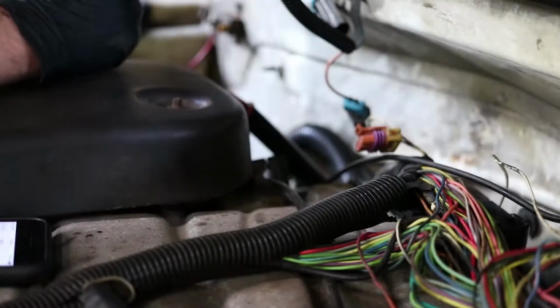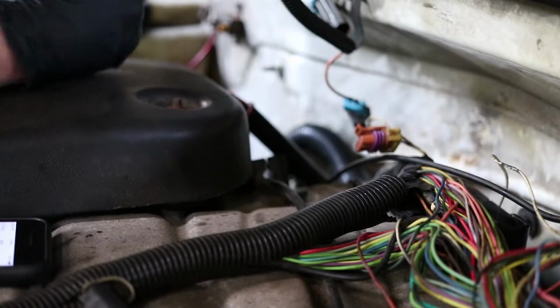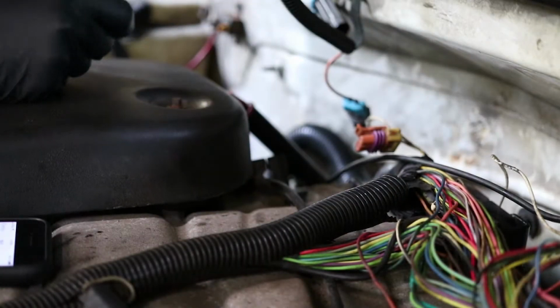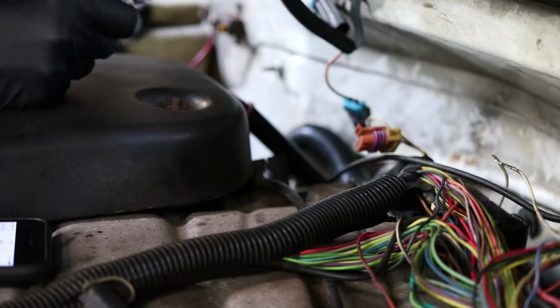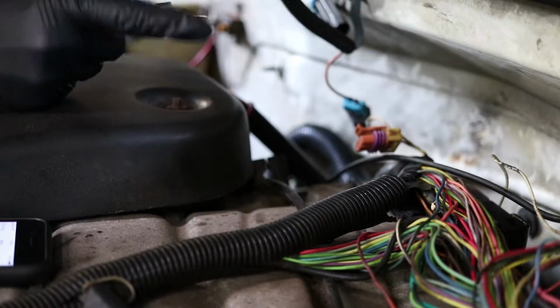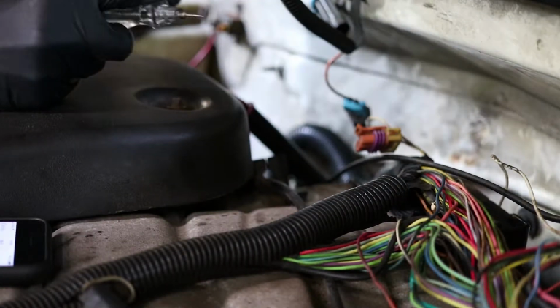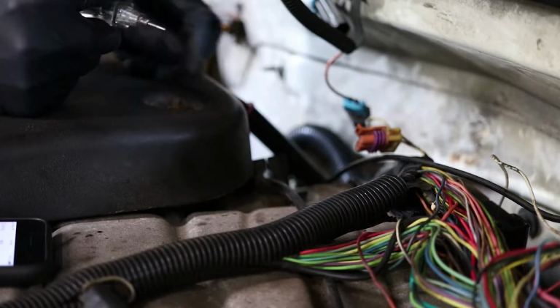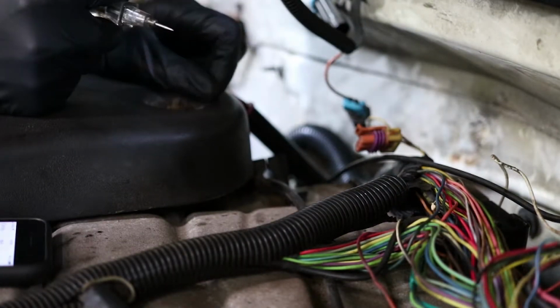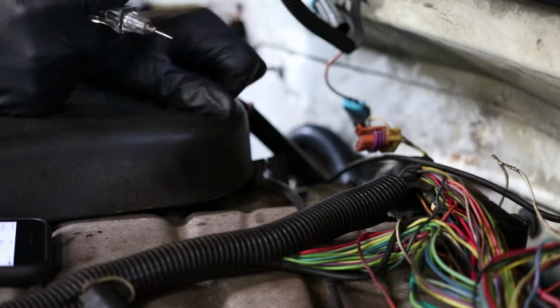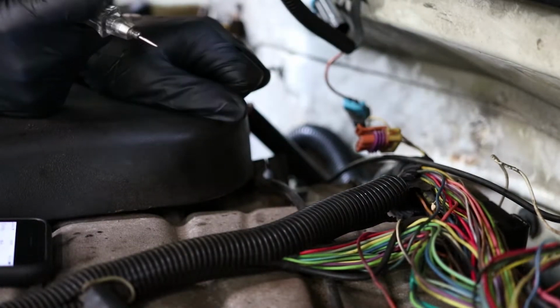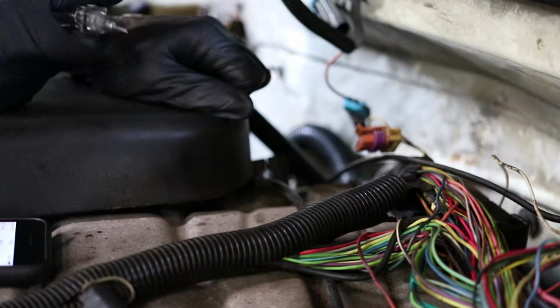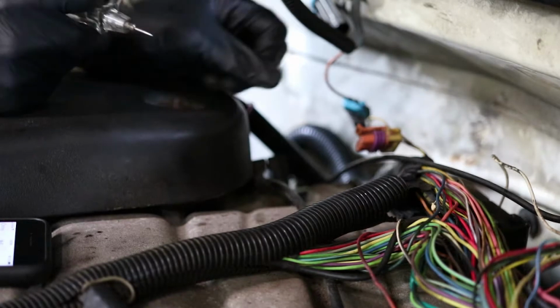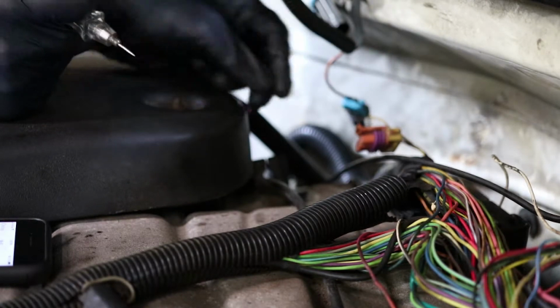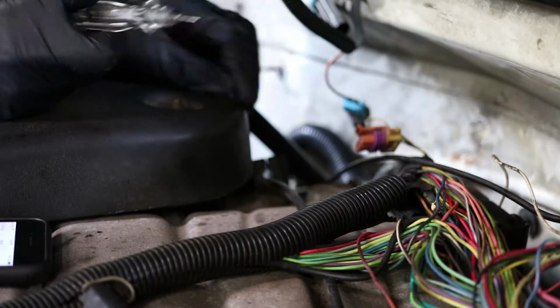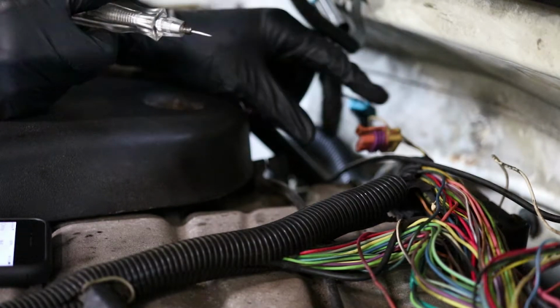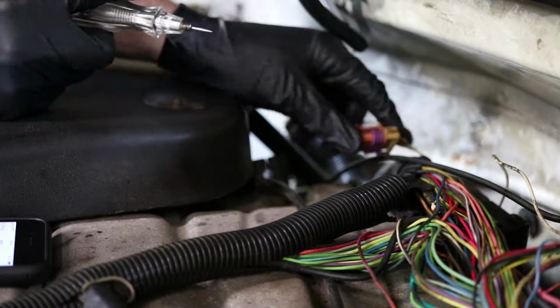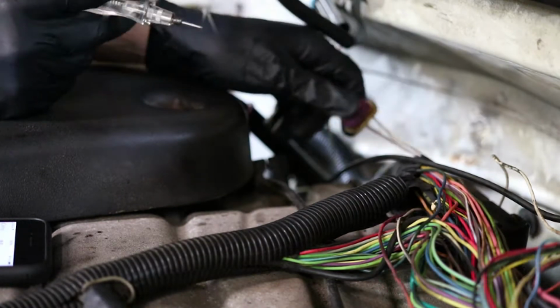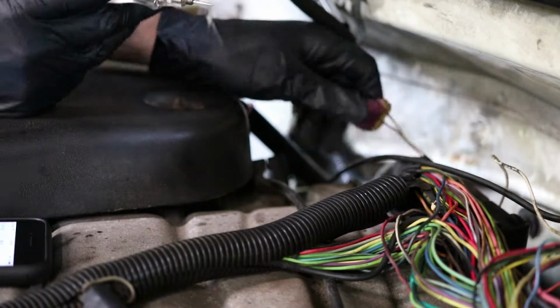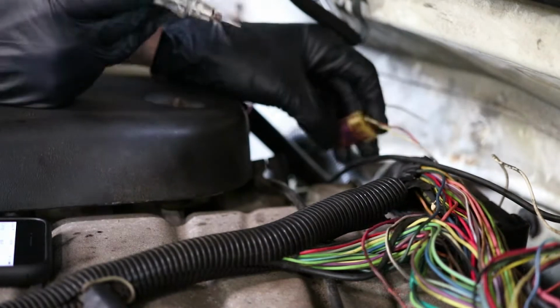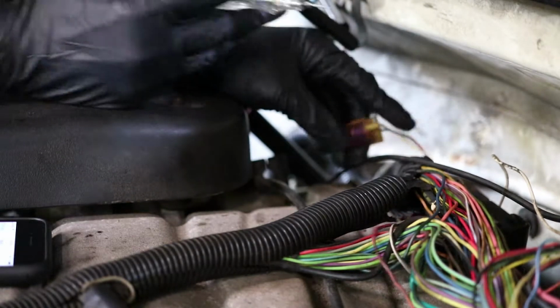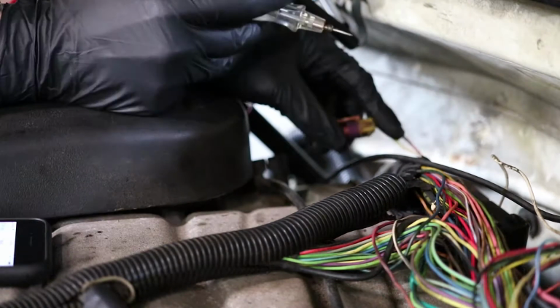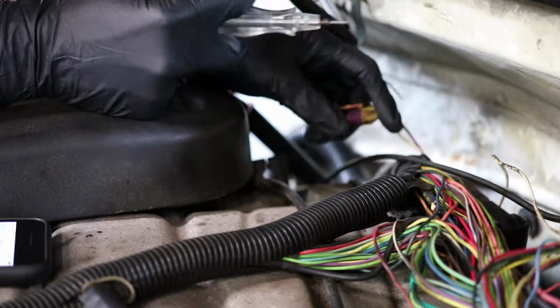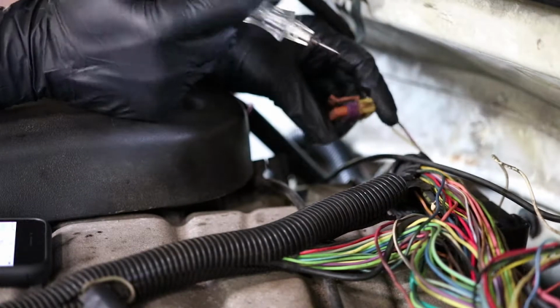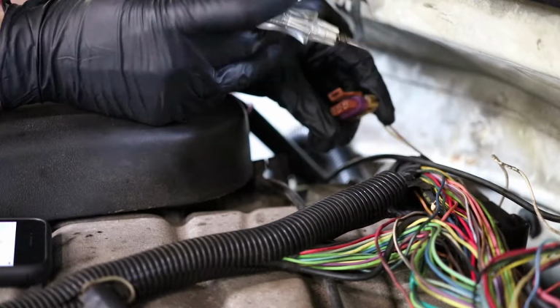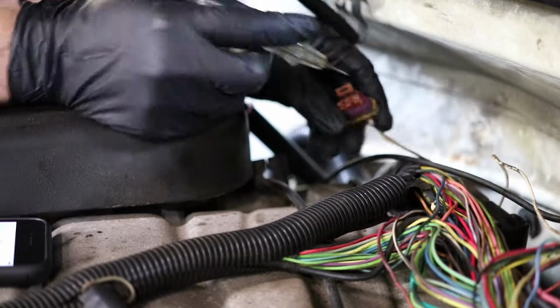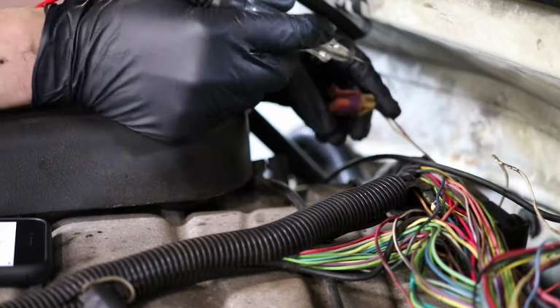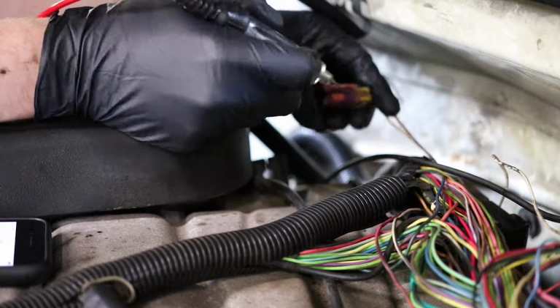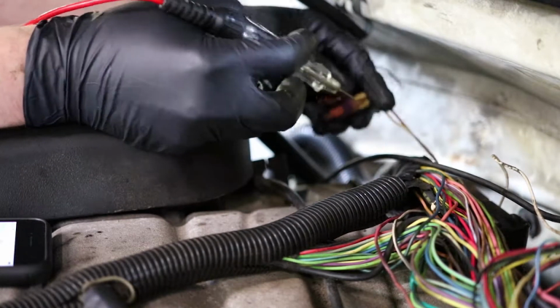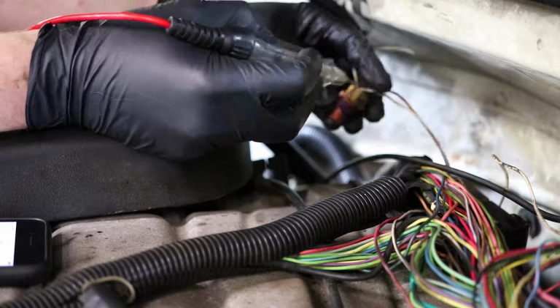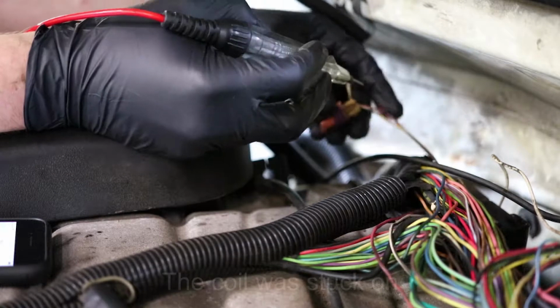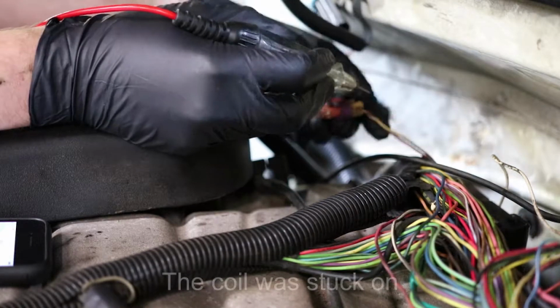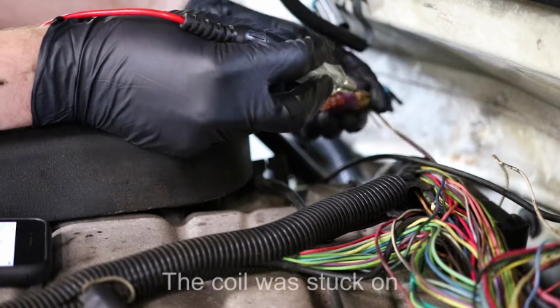We got the key on right now. One thing we noticed when we were first working on this thing is that the ignition coil was making a funny noise - it was kind of hissing.